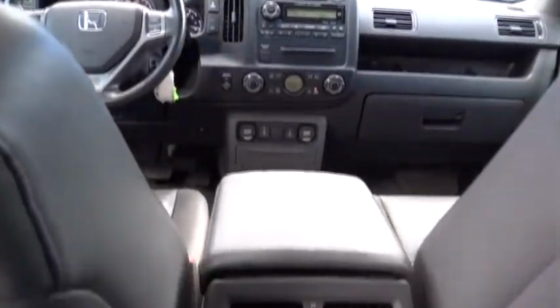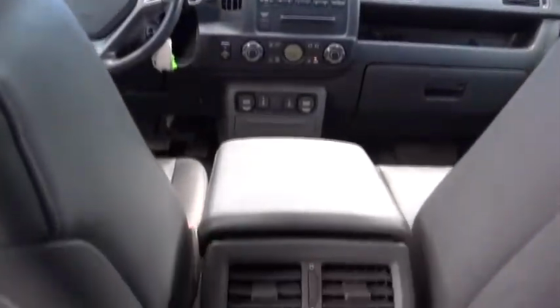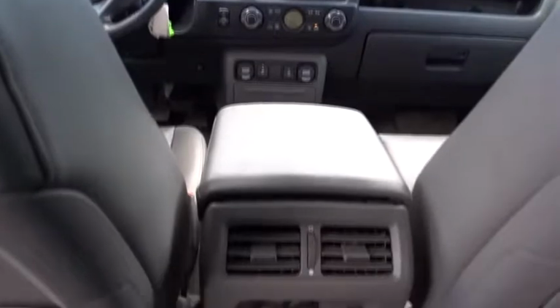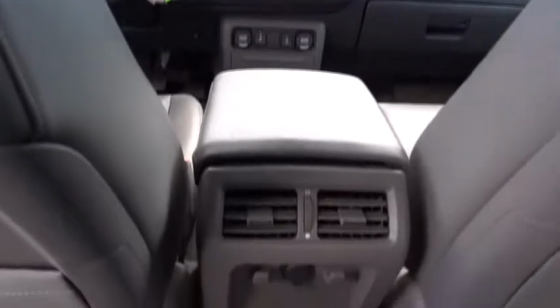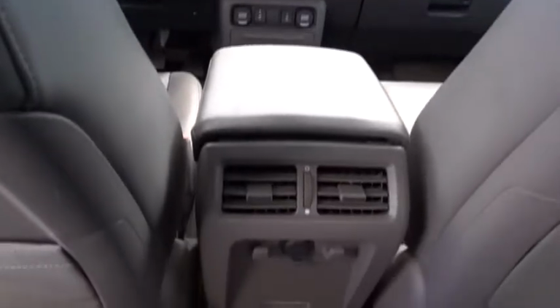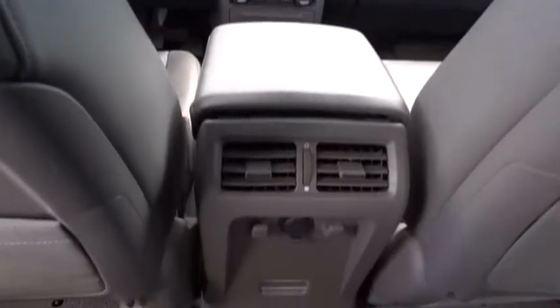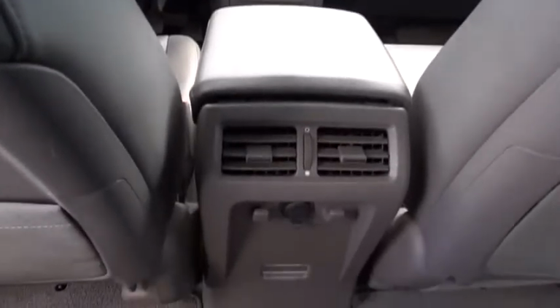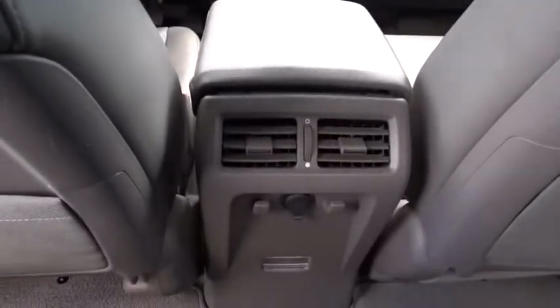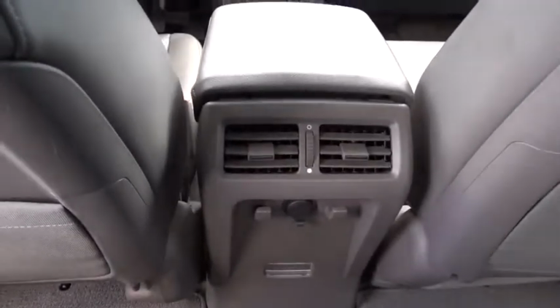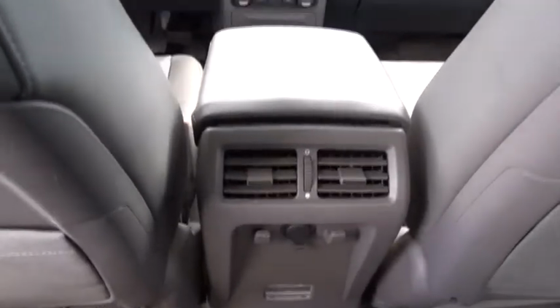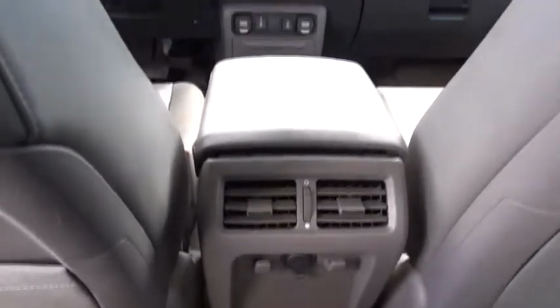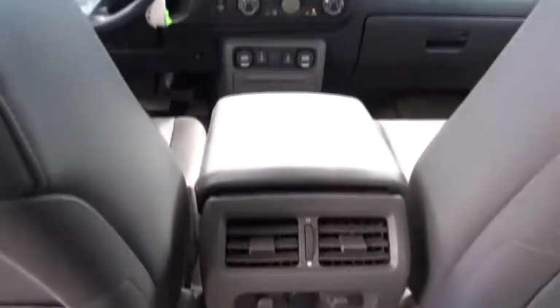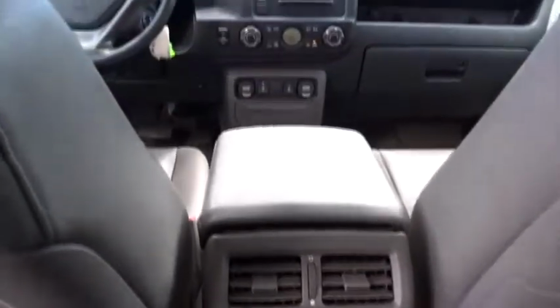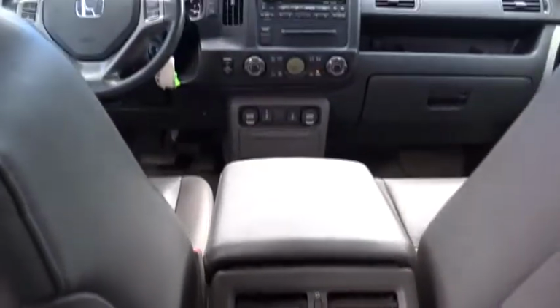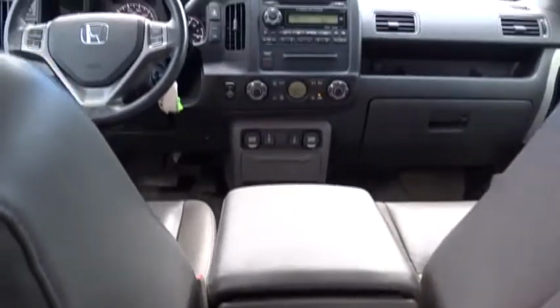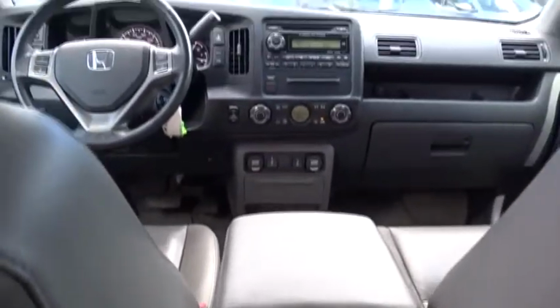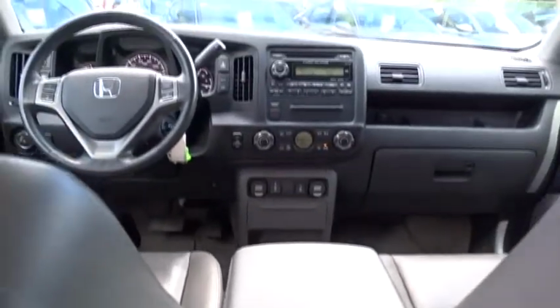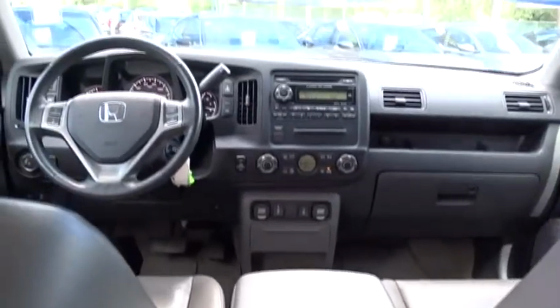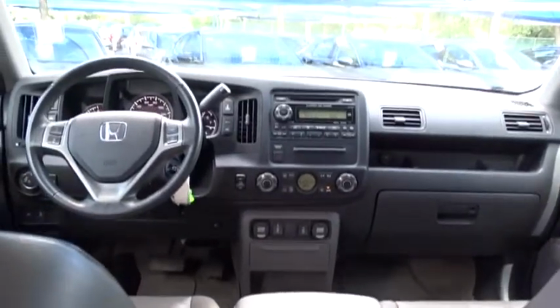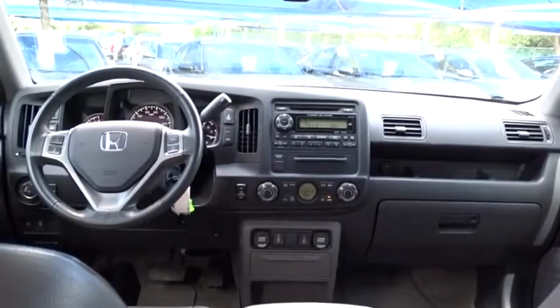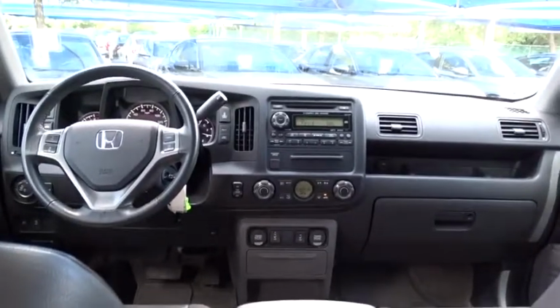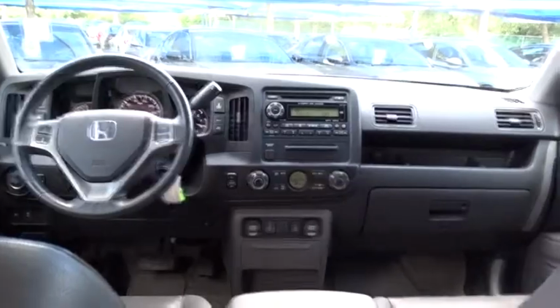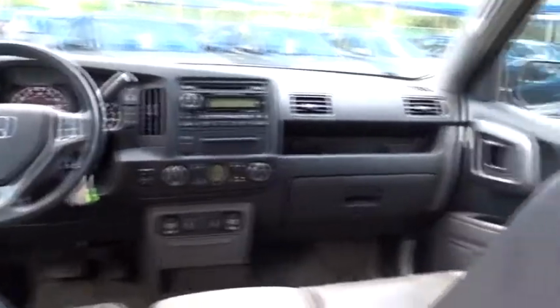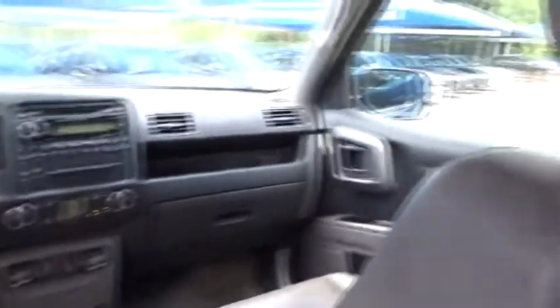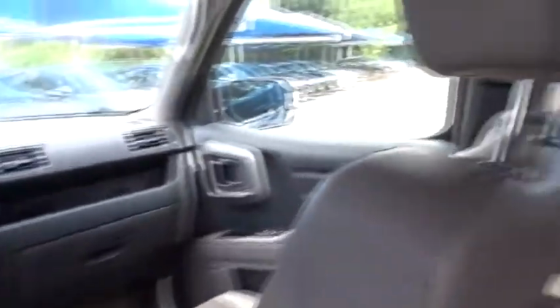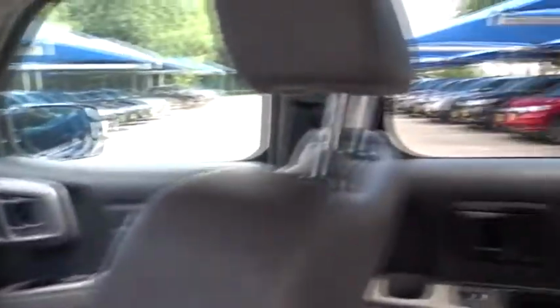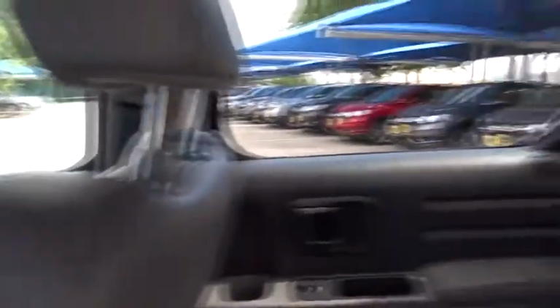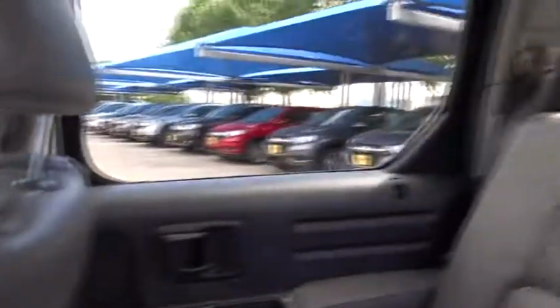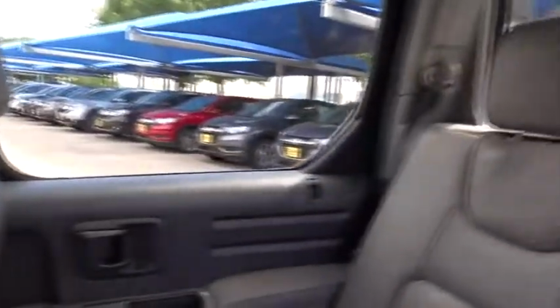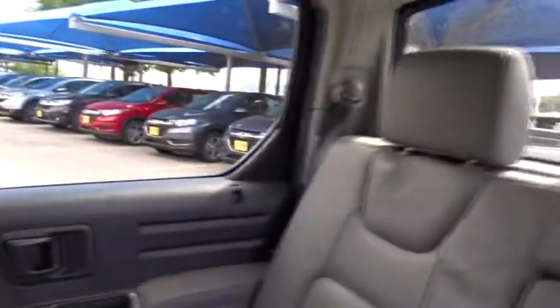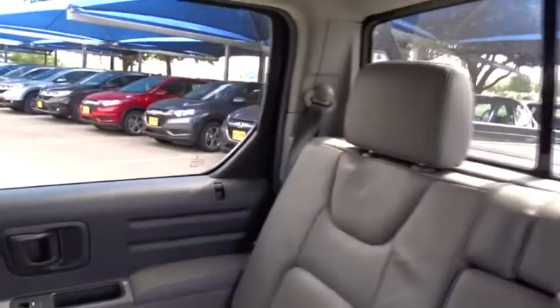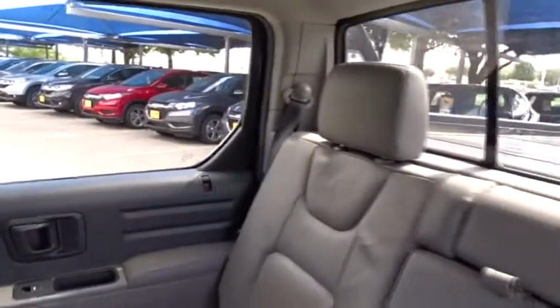This vehicle is Carfax certified one owner and qualifies for Carfax buyback guarantee. Your new ride is just a phone call away.